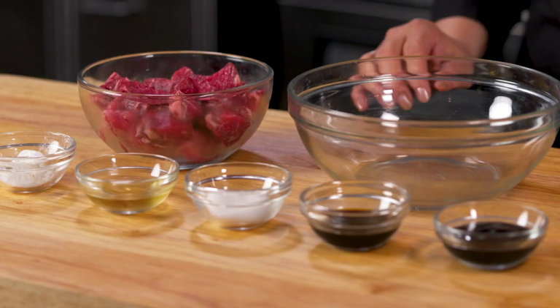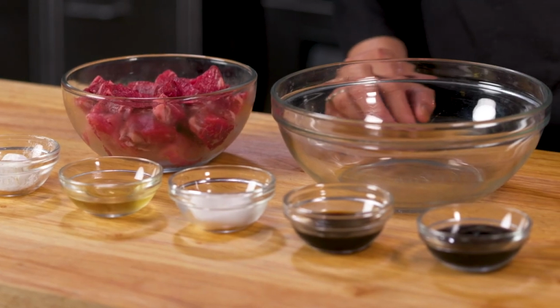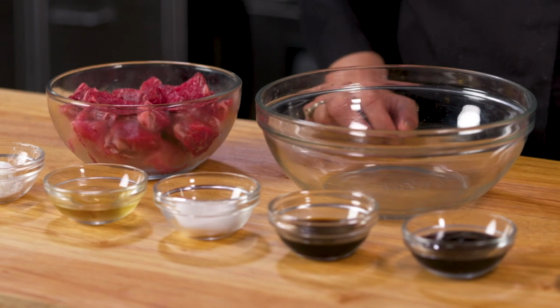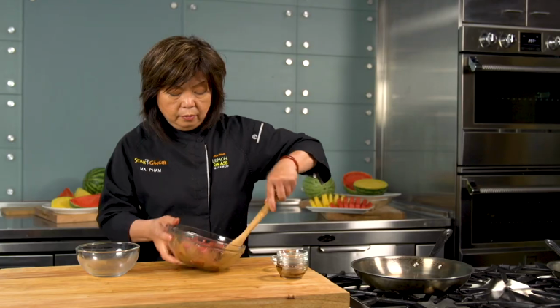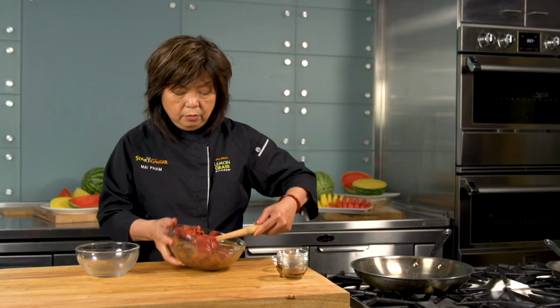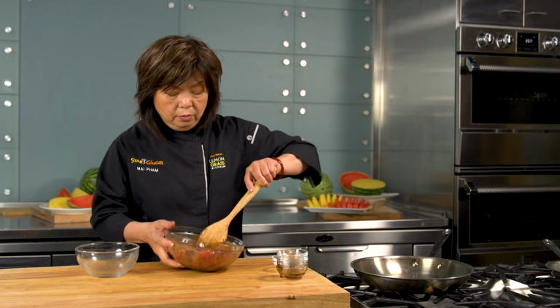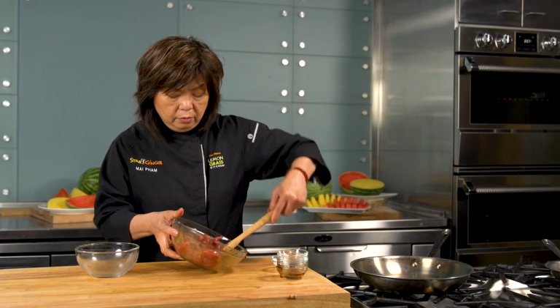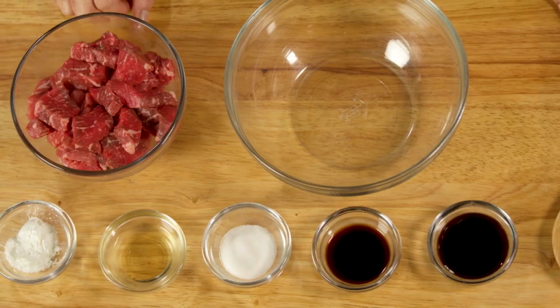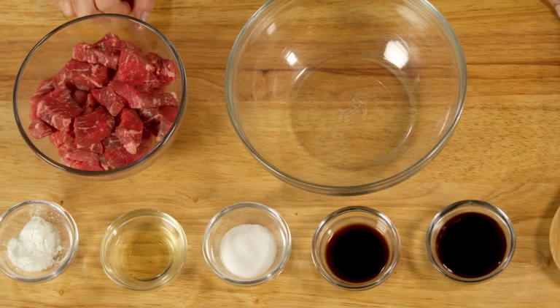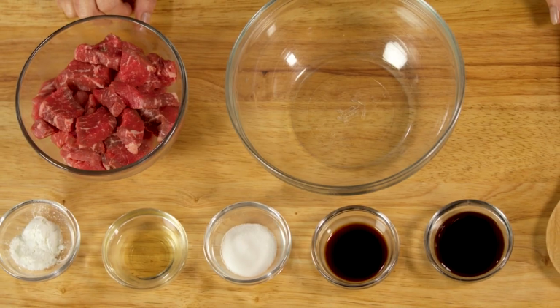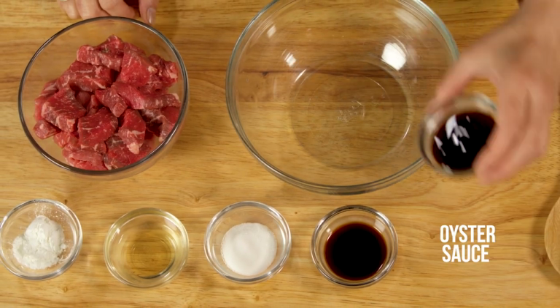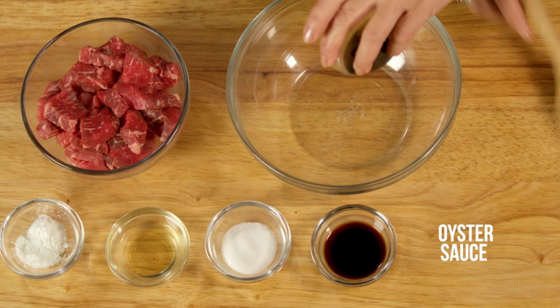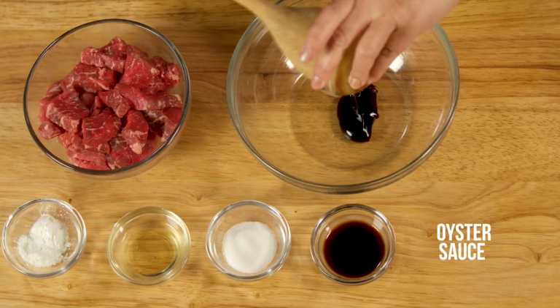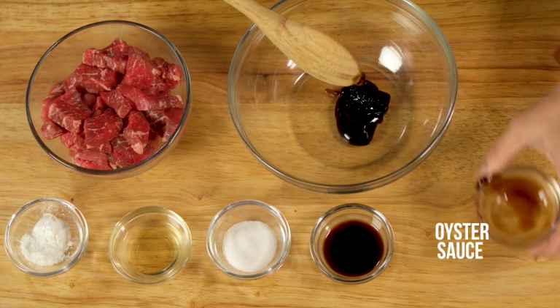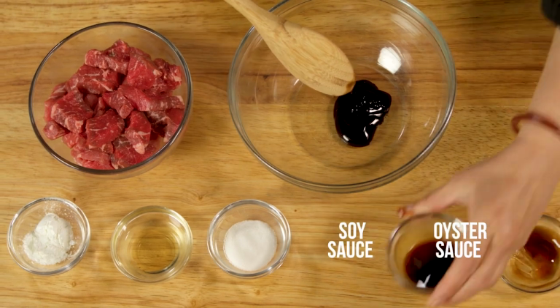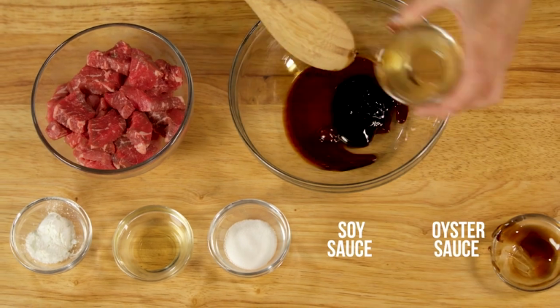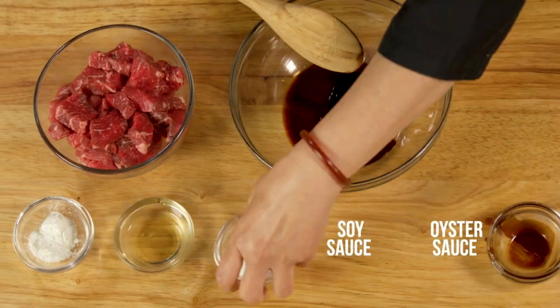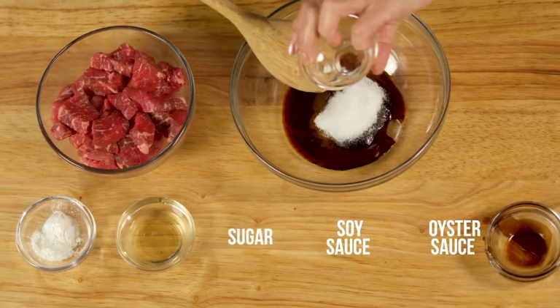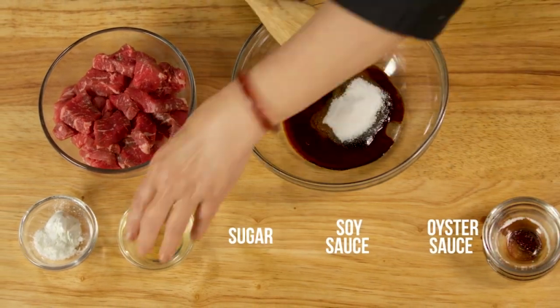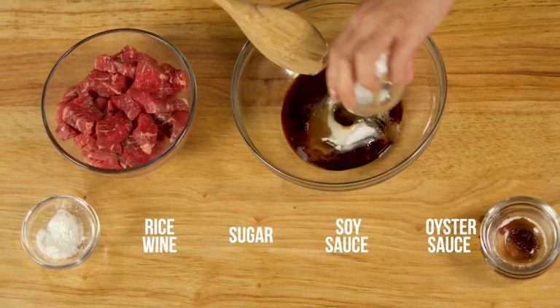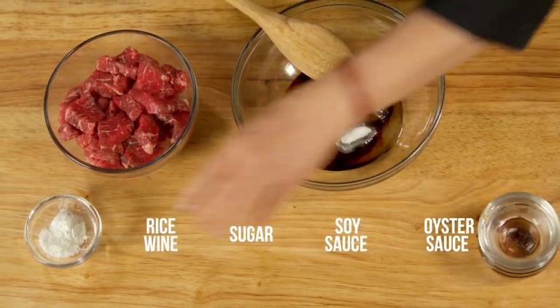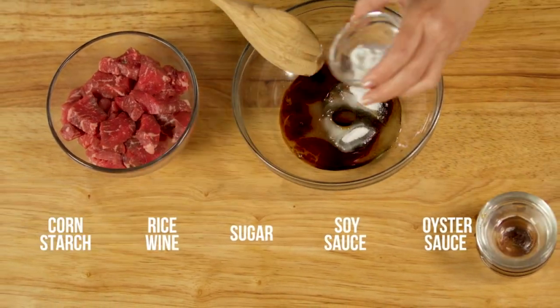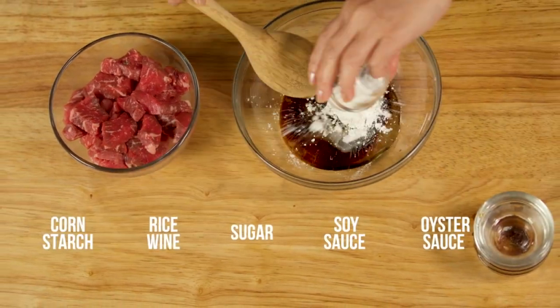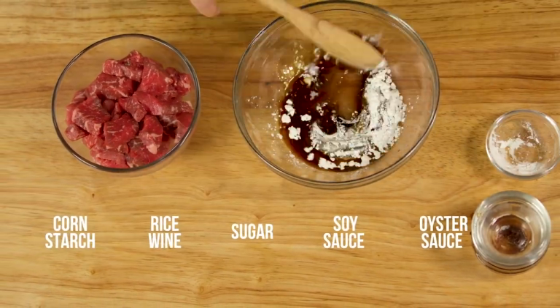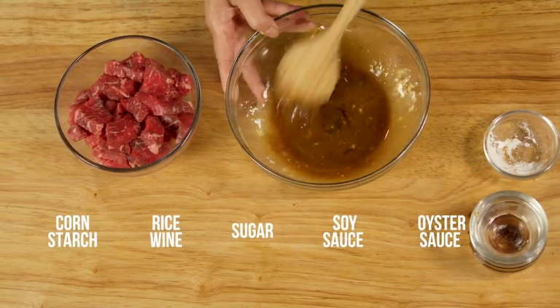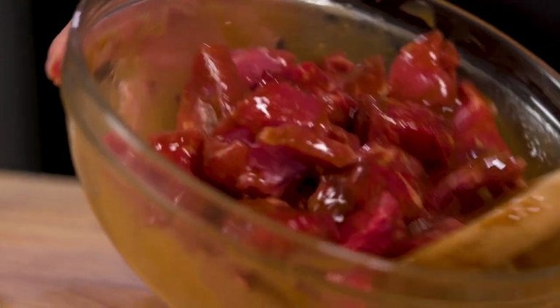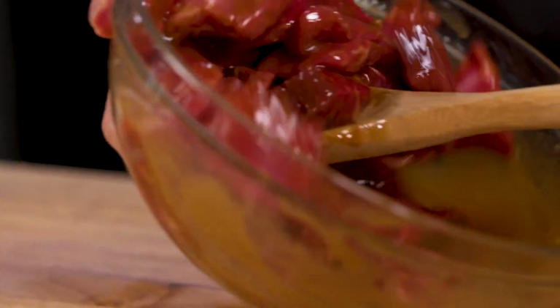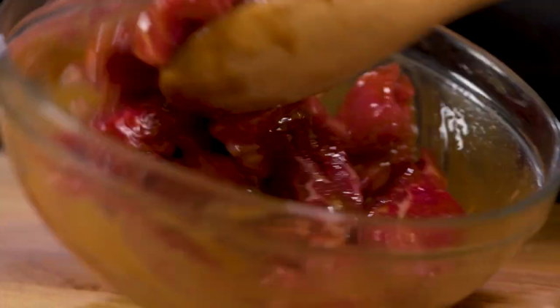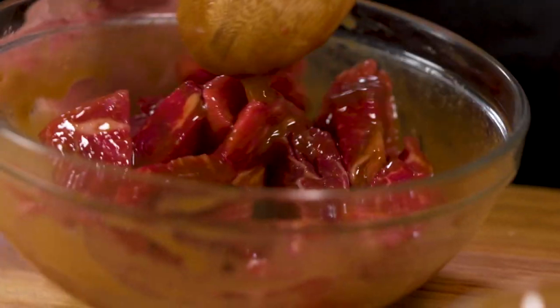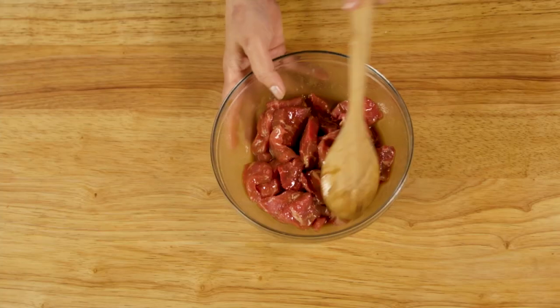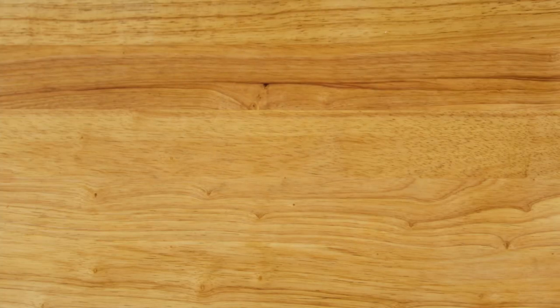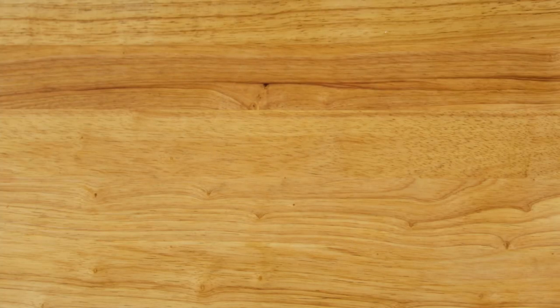The first thing we'll do is to prepare the beef. In a mixing bowl, combine oyster sauce, soy sauce, sugar, rice wine, and a little cornstarch. Add the beef and set aside to marinate for 30 minutes.